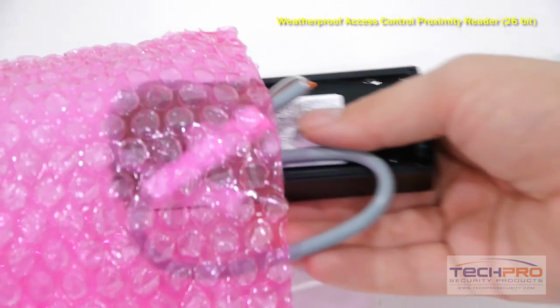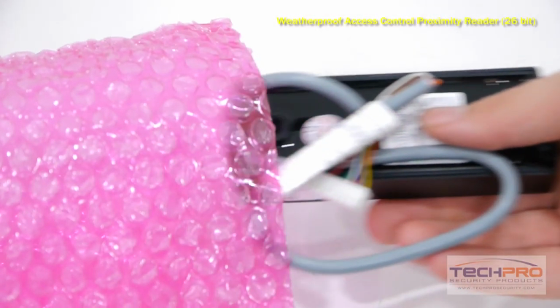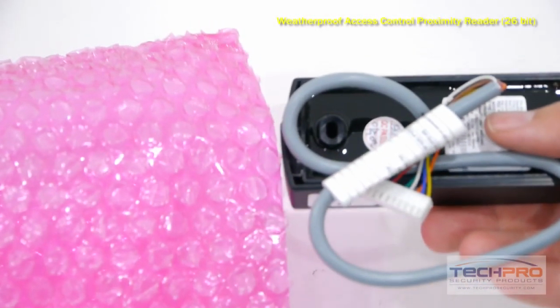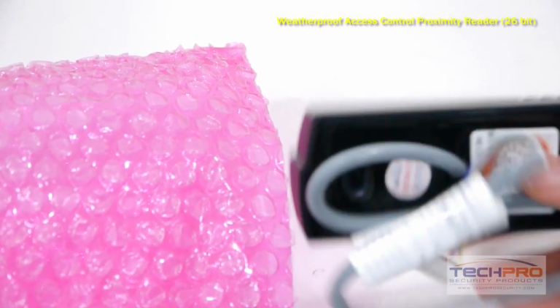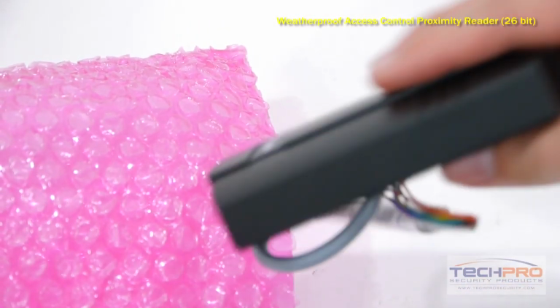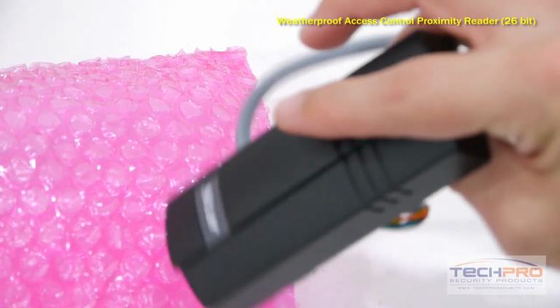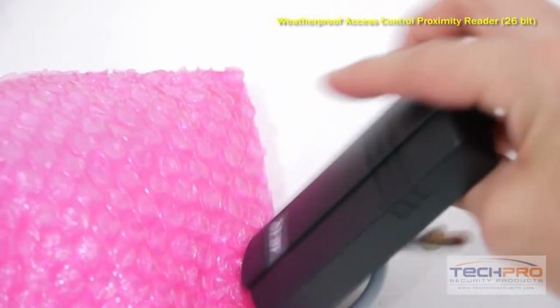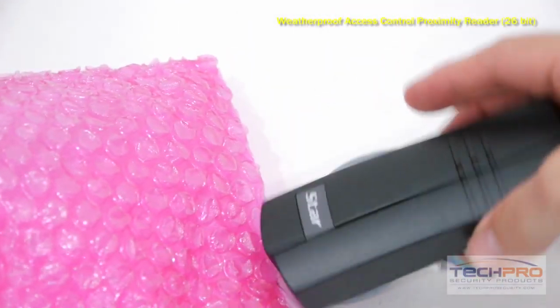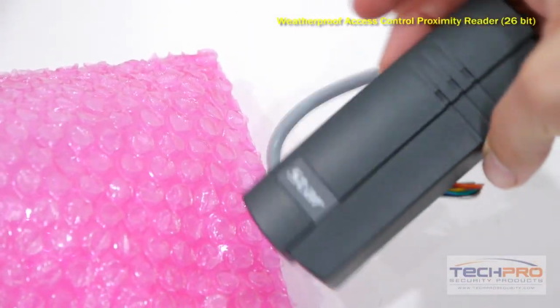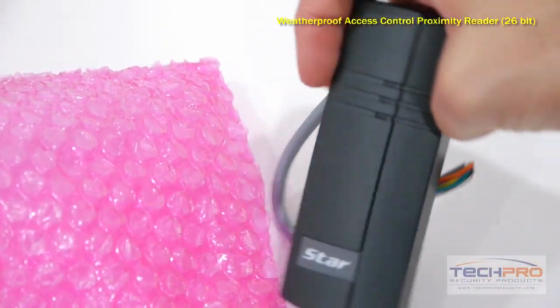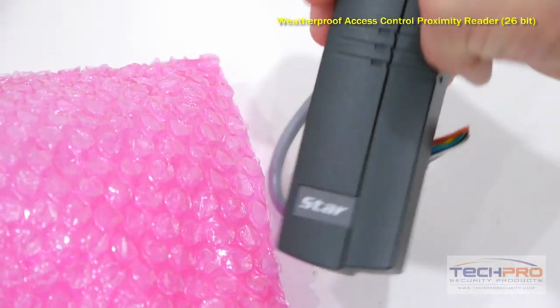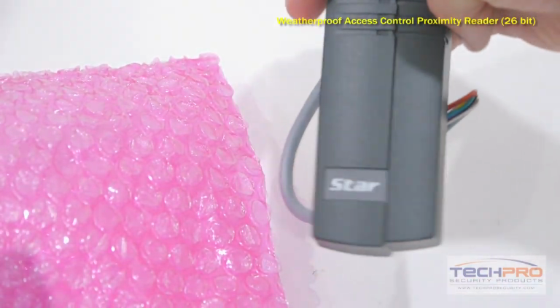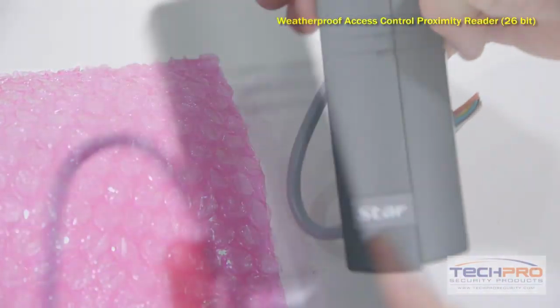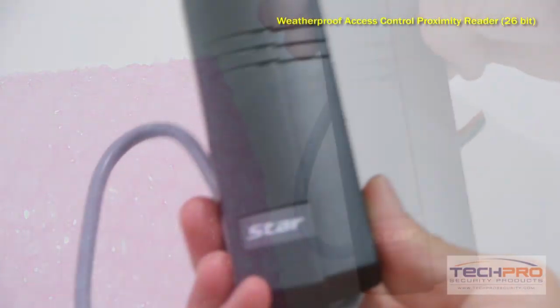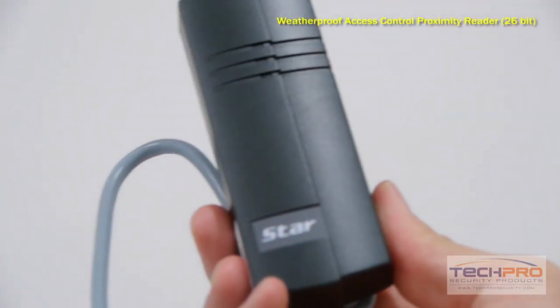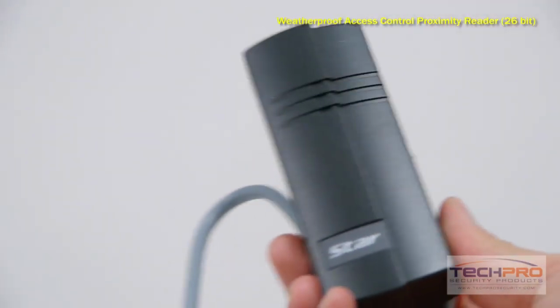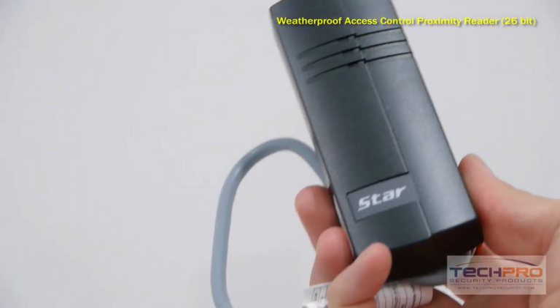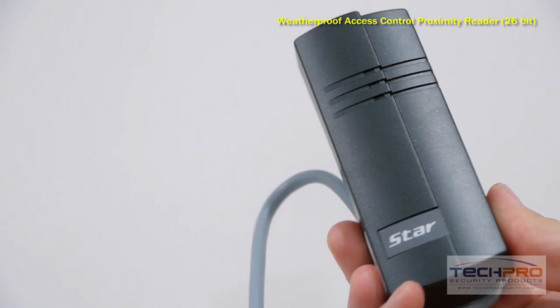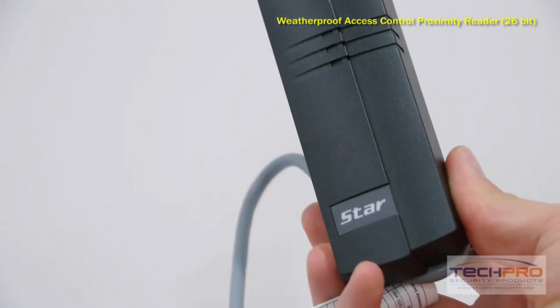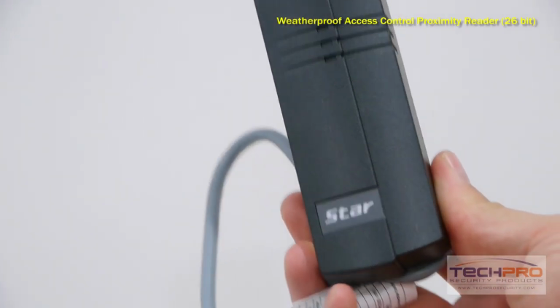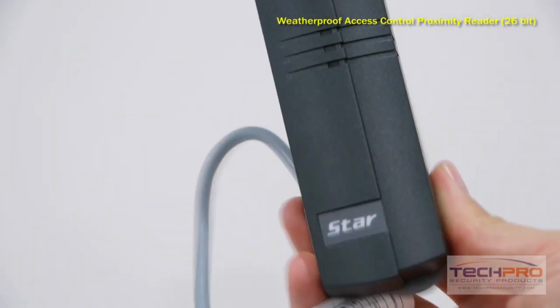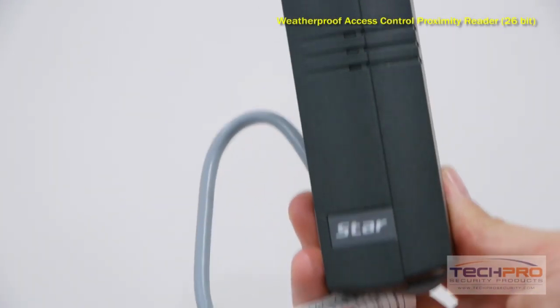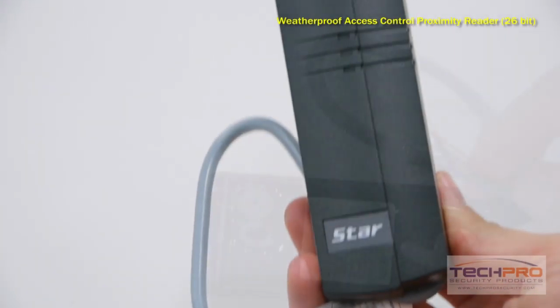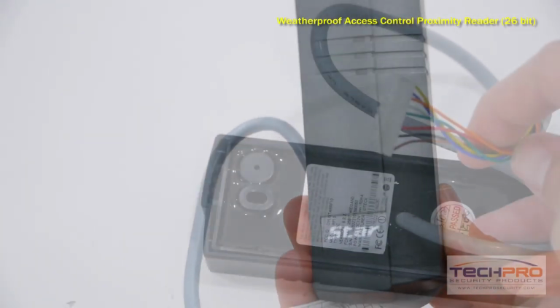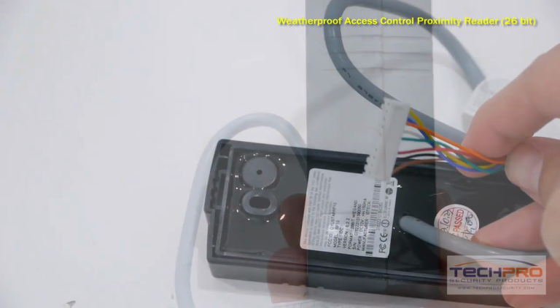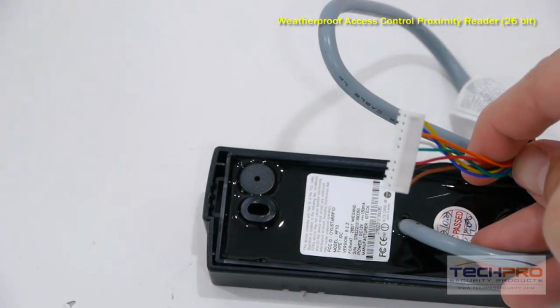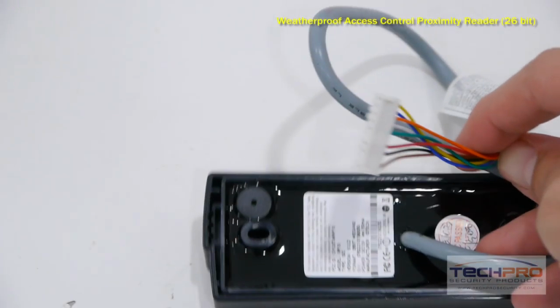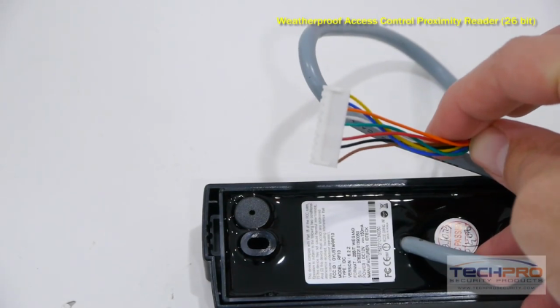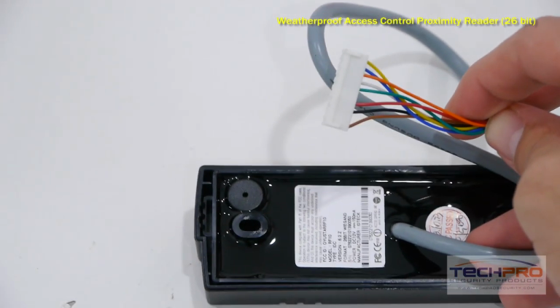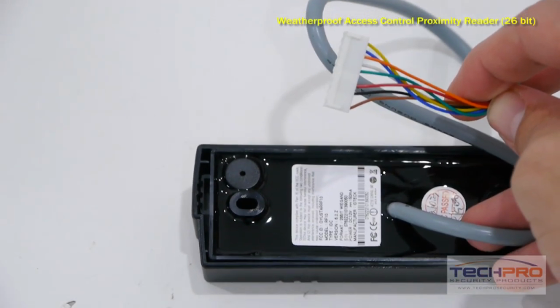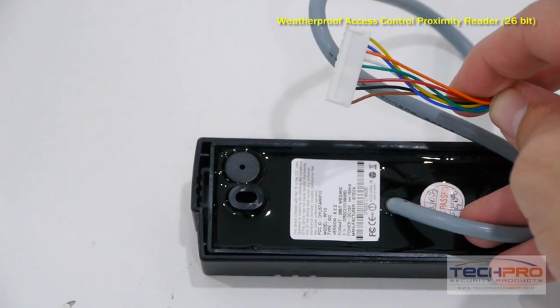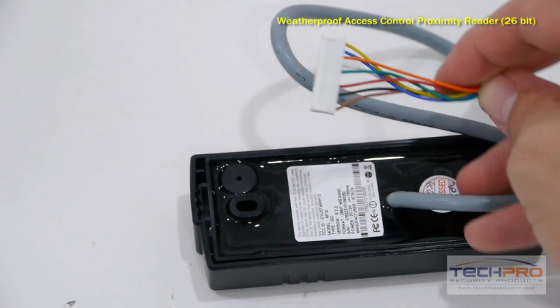You can use a variety of proximity cards and tags with this reader. Key fobs and stick-on tags will register up to two inches away. Slim proximity cards will work up to 2.75 inches away, and our clamshell cards up to 4 inches away.